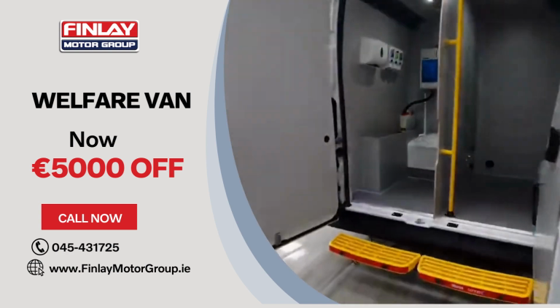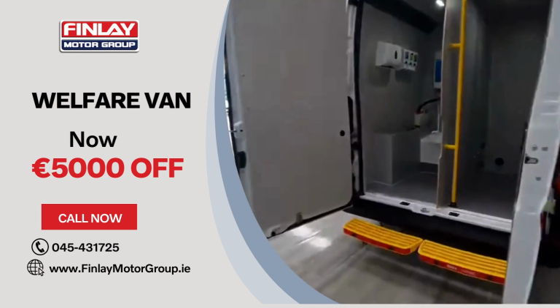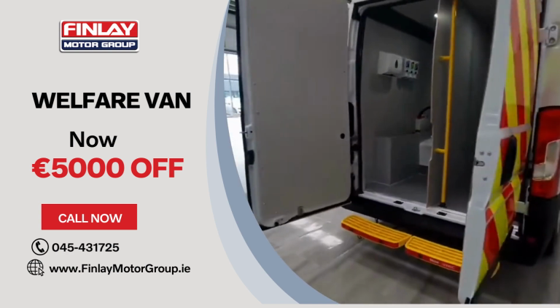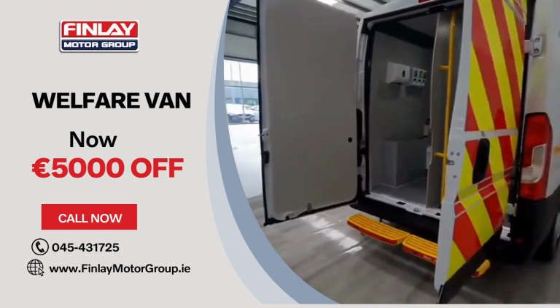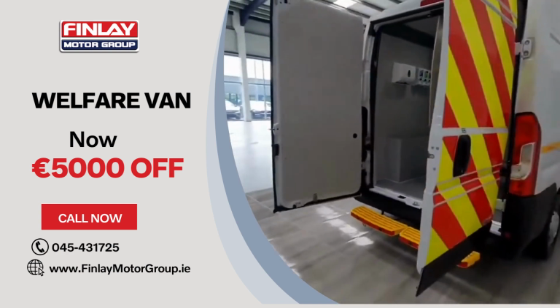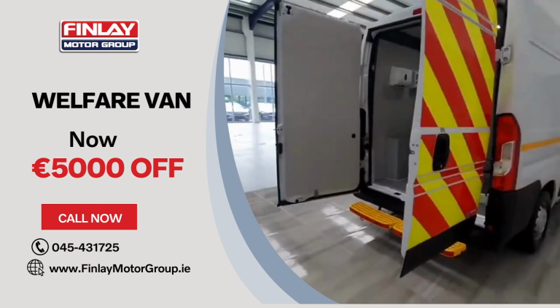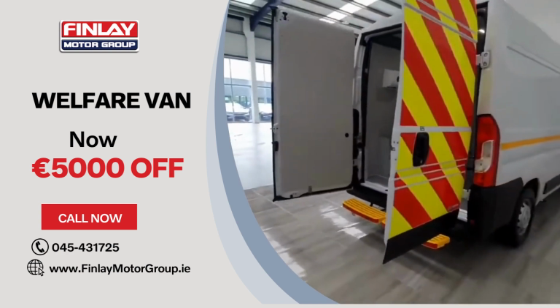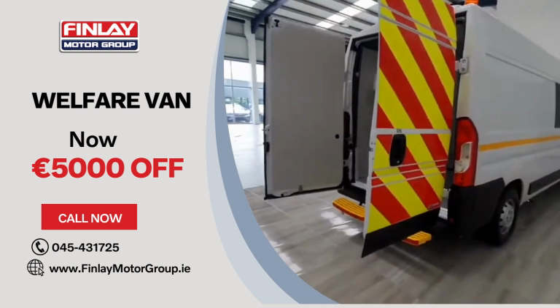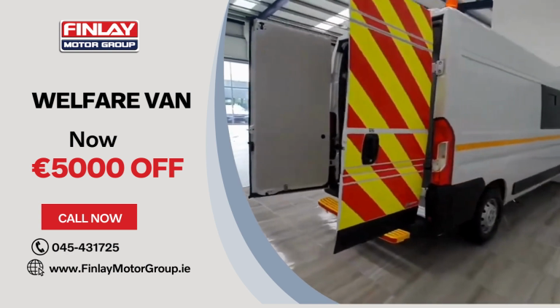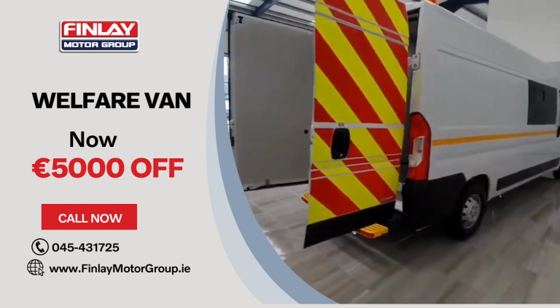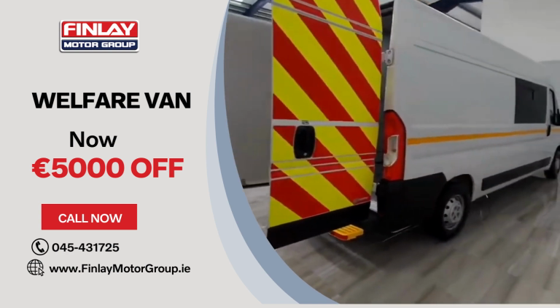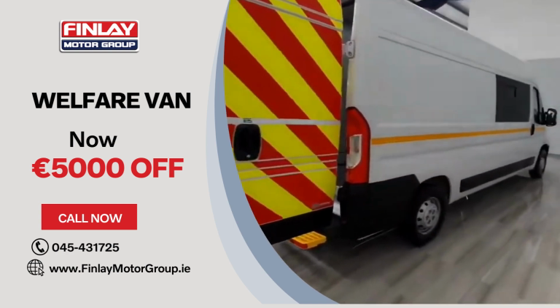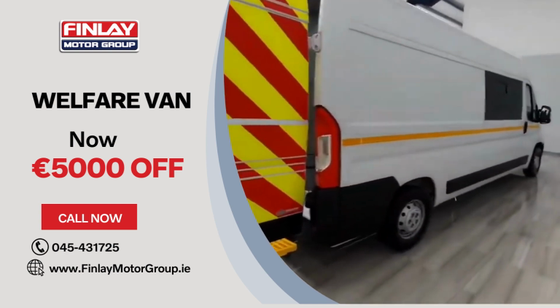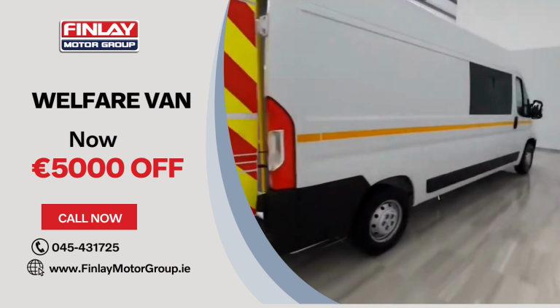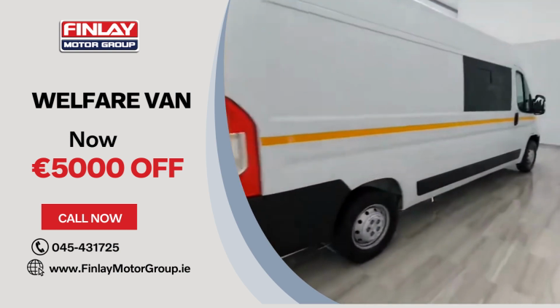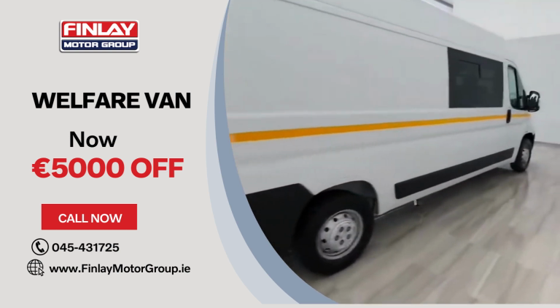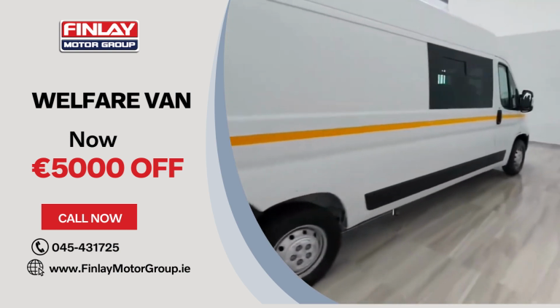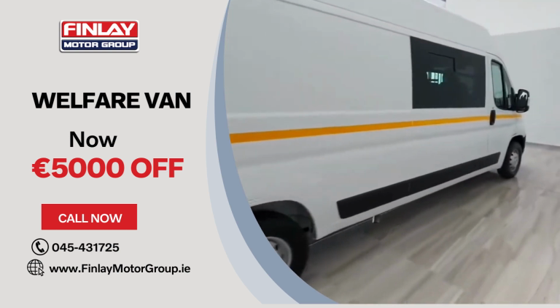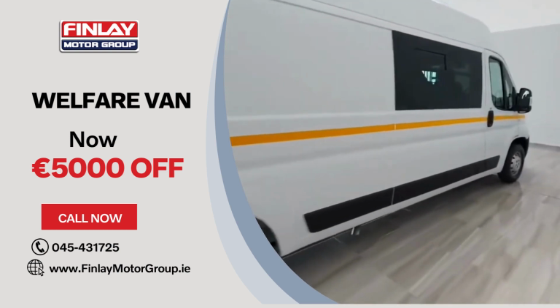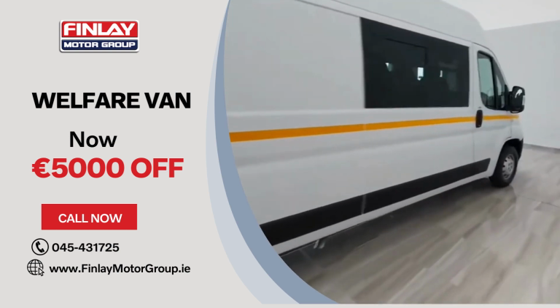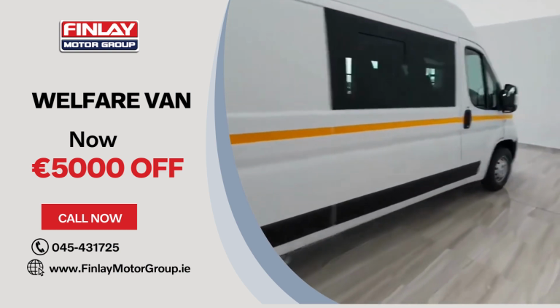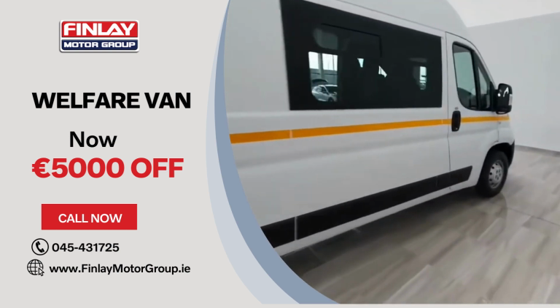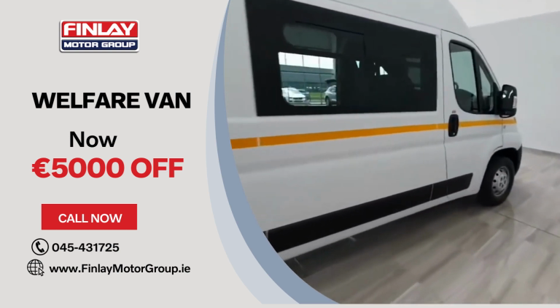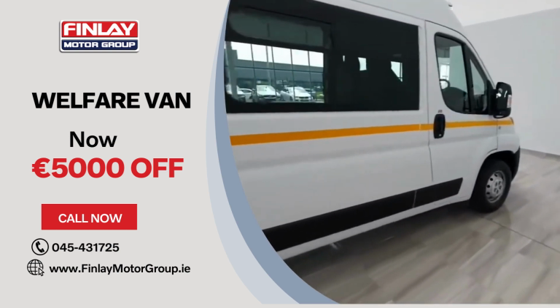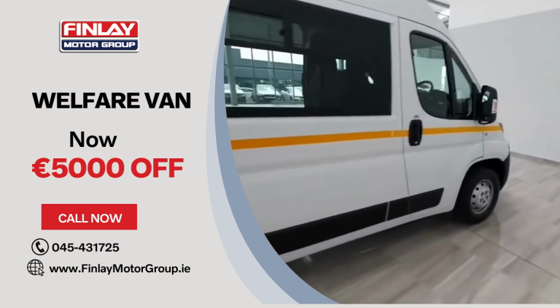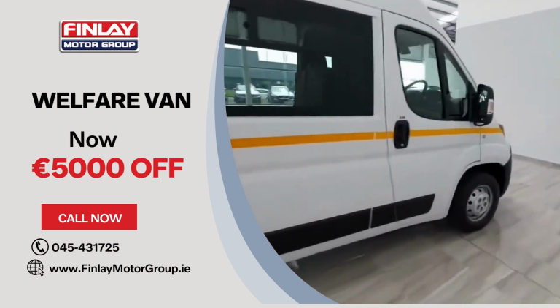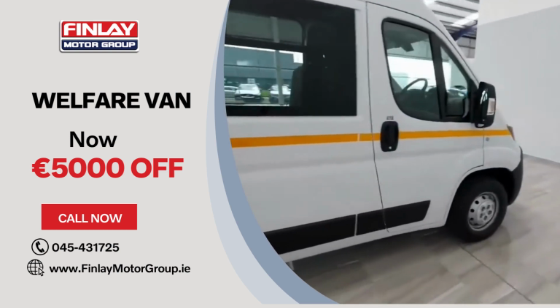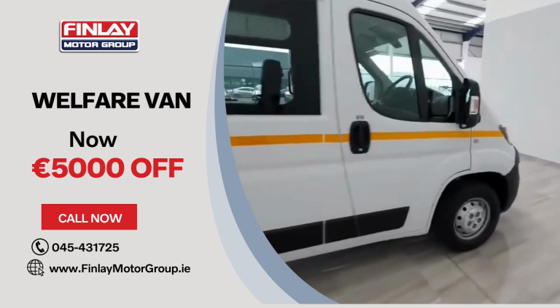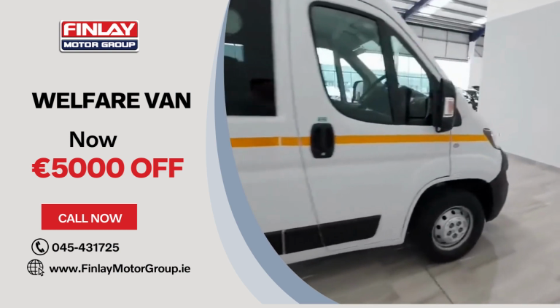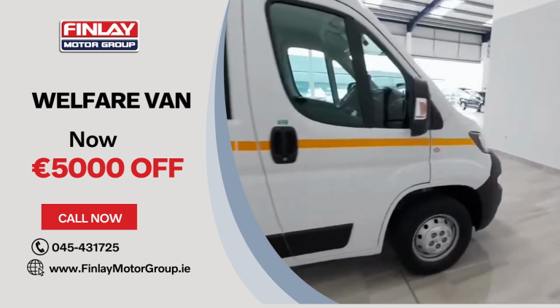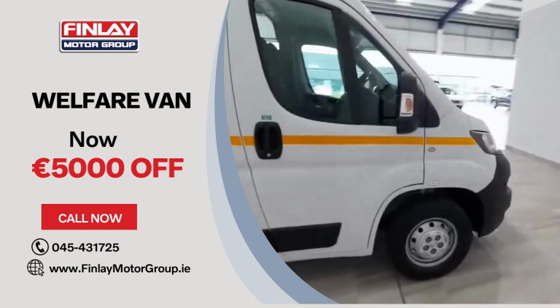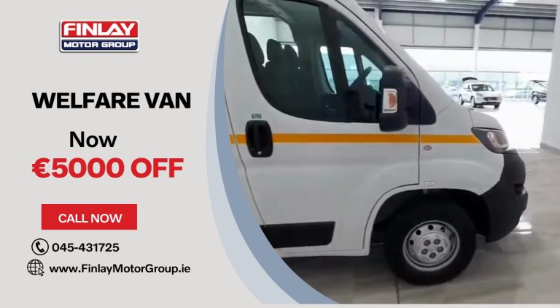This vehicle is in stock and available for immediate delivery. For any more information, please don't hesitate to give us a call on 045 431 725.